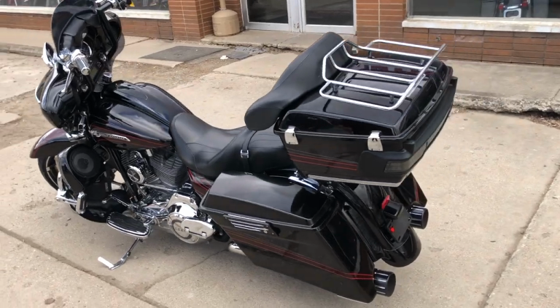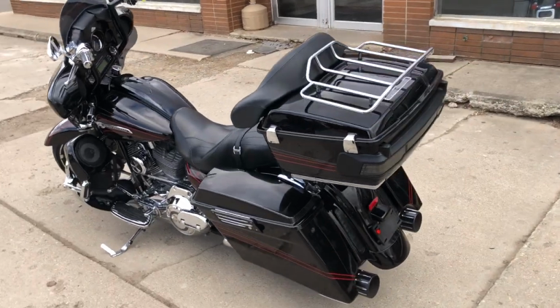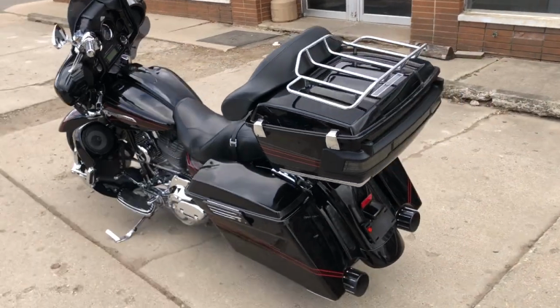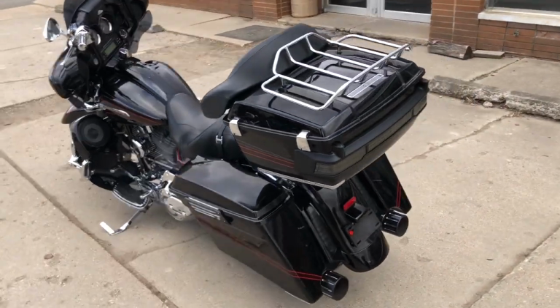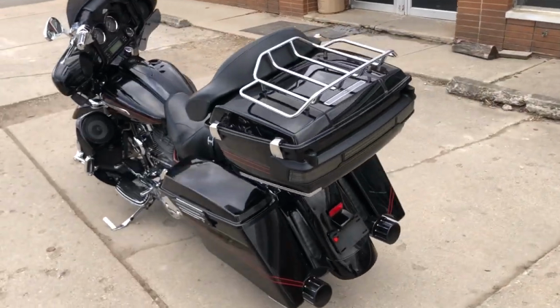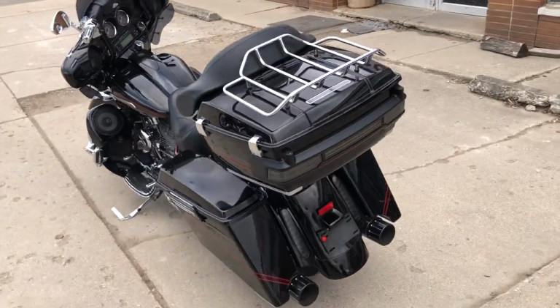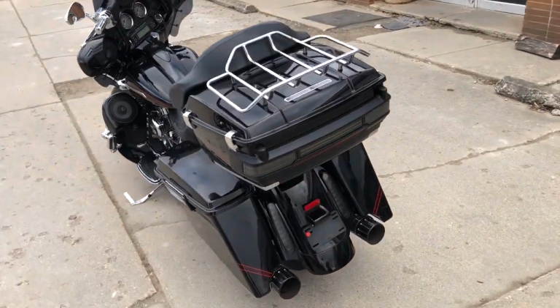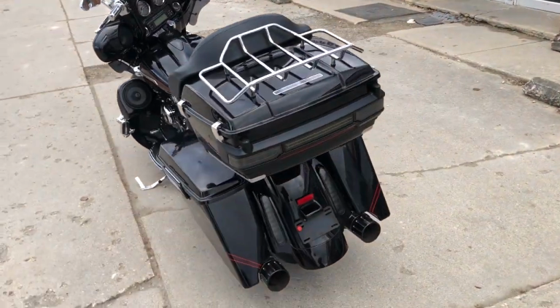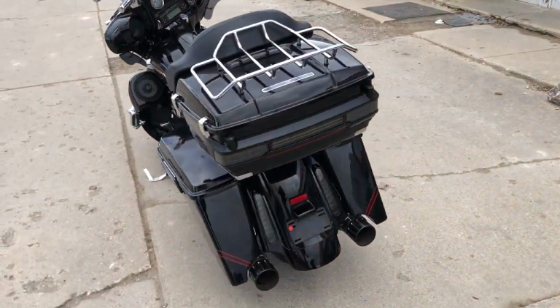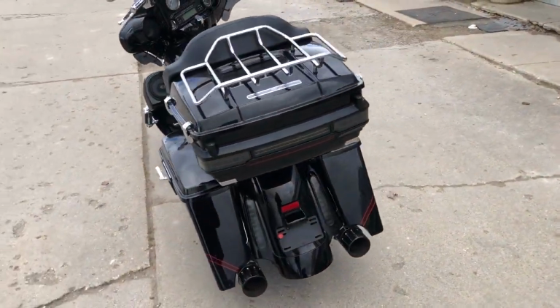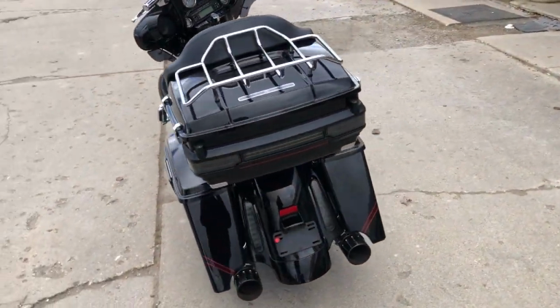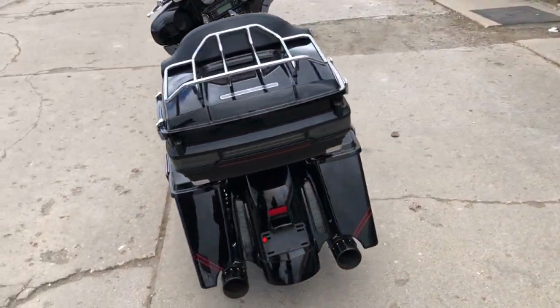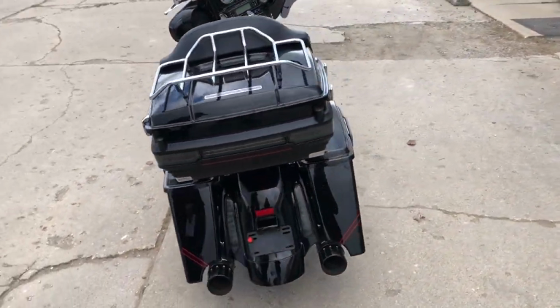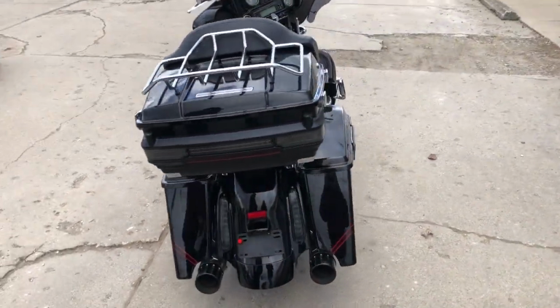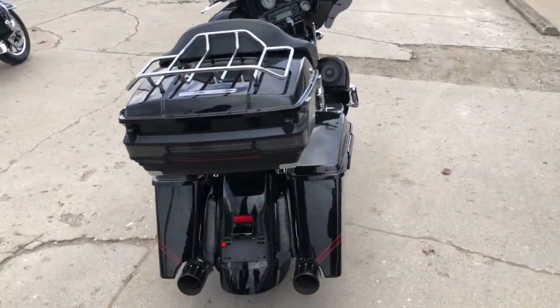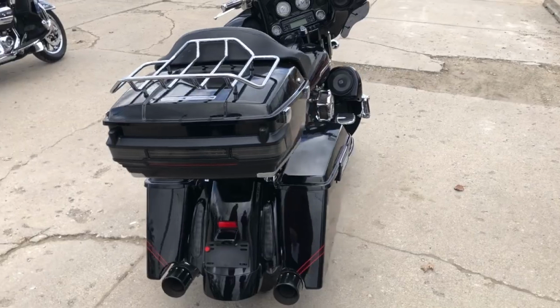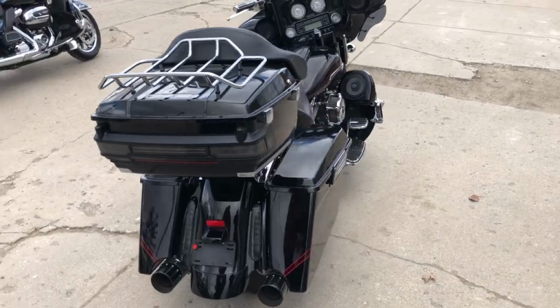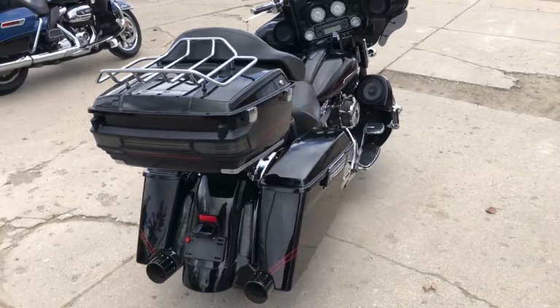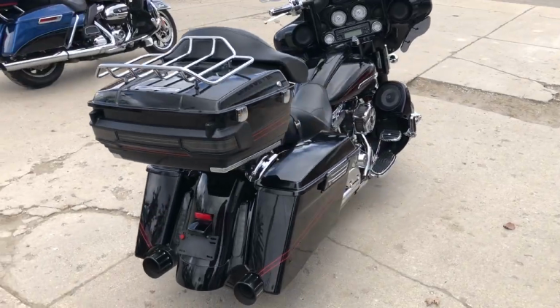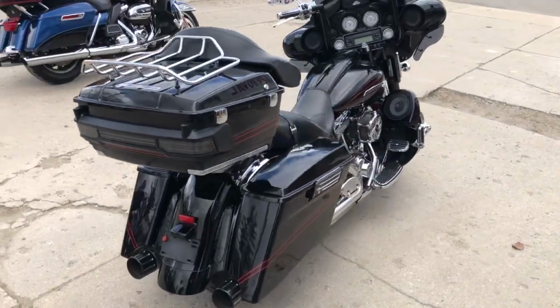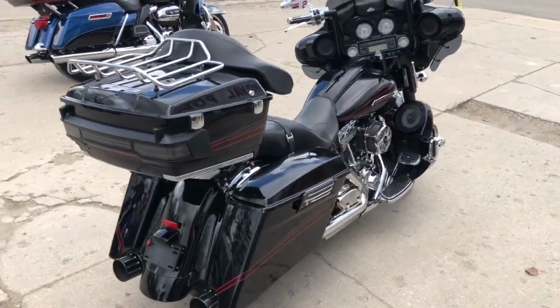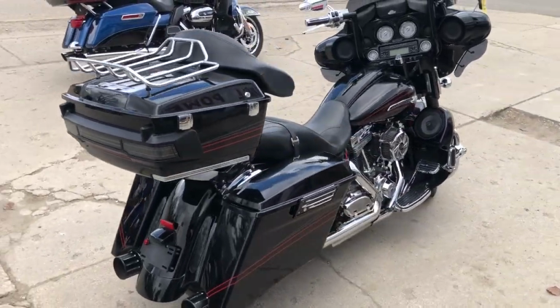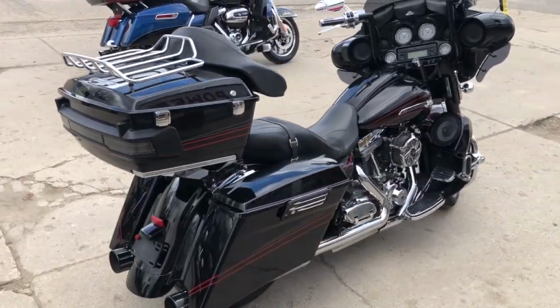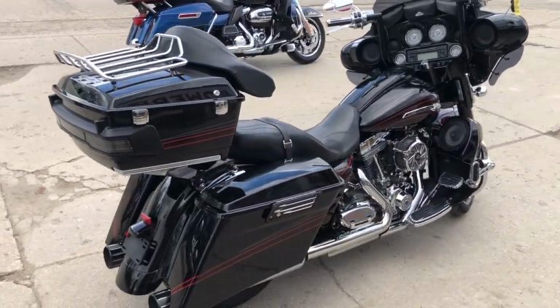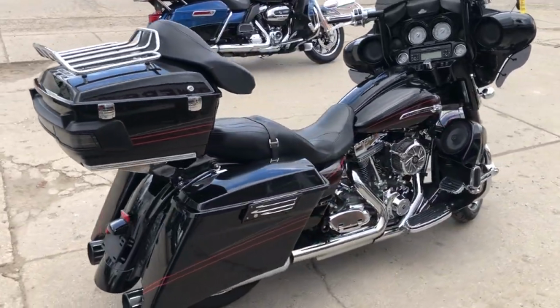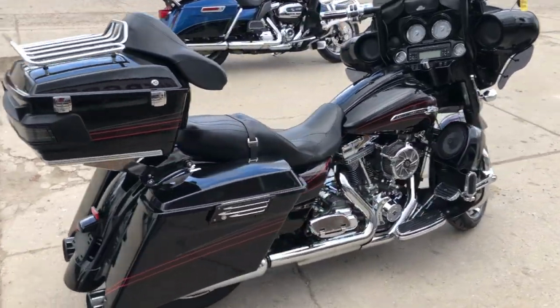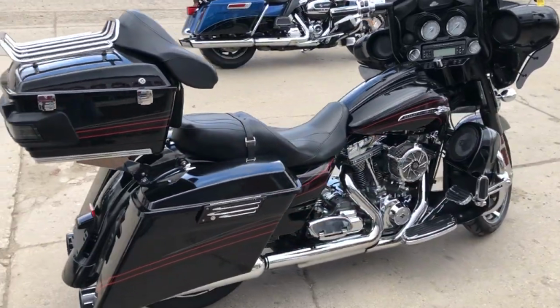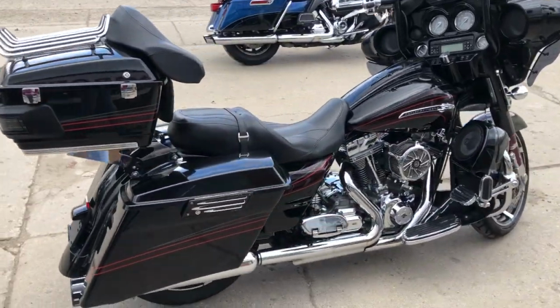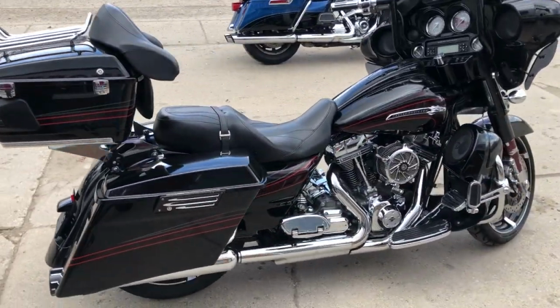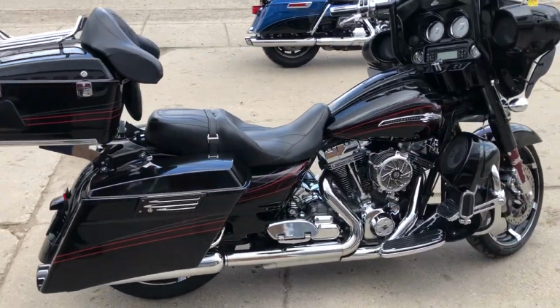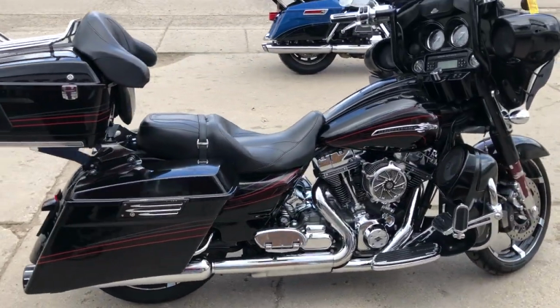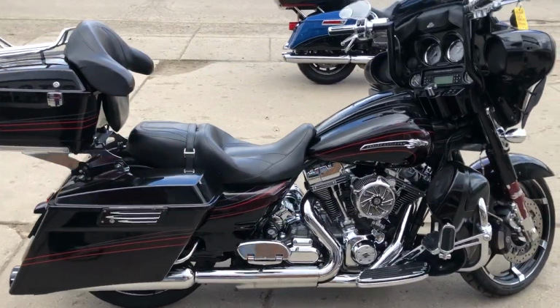This is one sharp bike guys, you're not gonna miss this one. Only $12,999 — give us a call, we'll get it done: 810-648-9500.